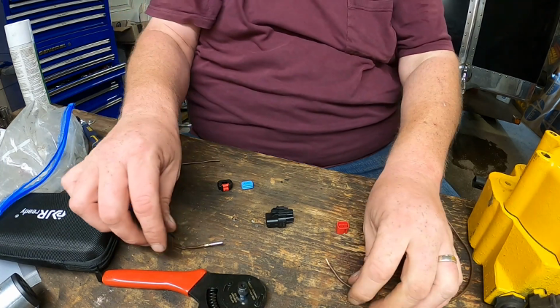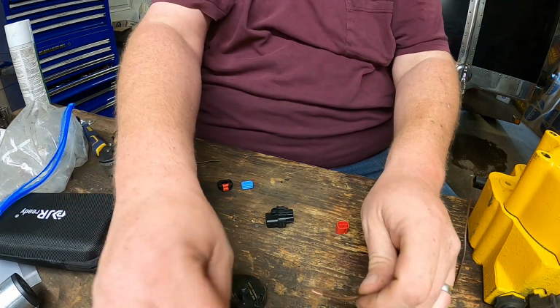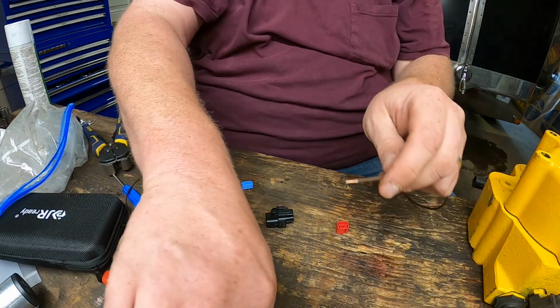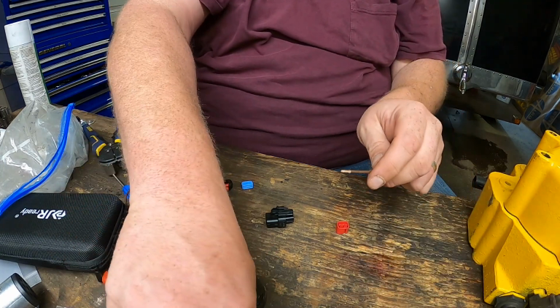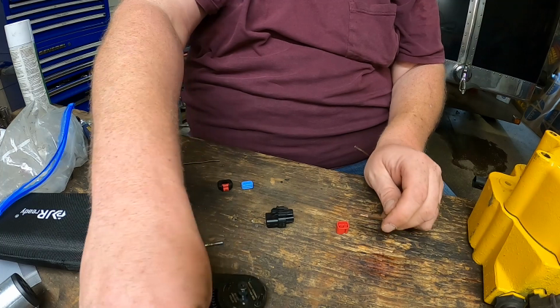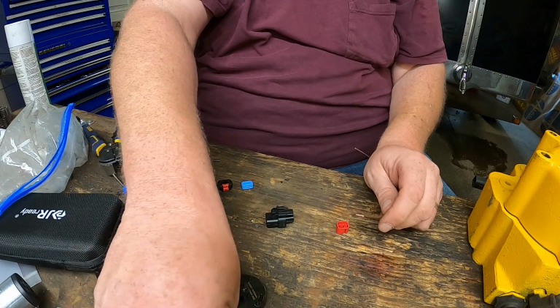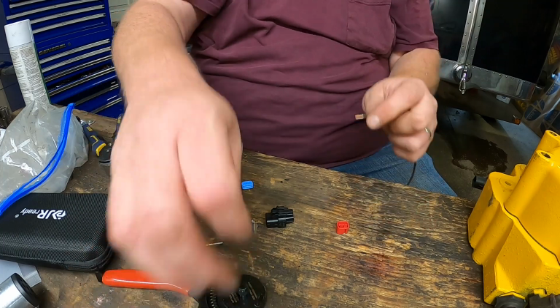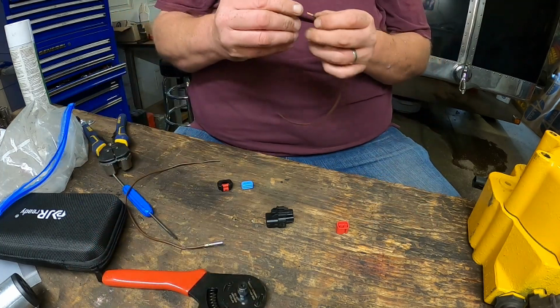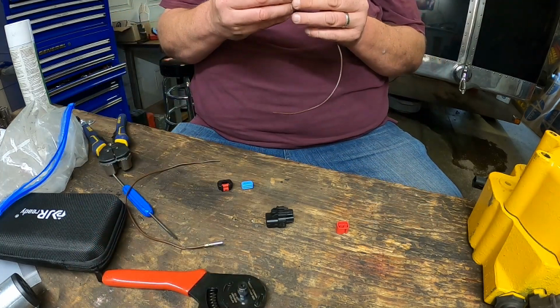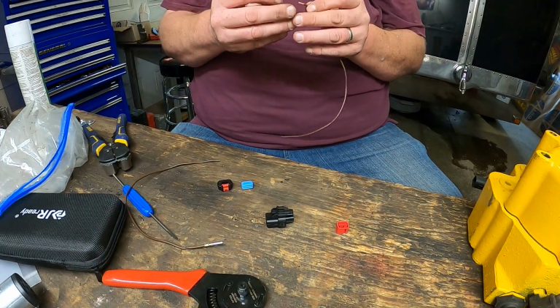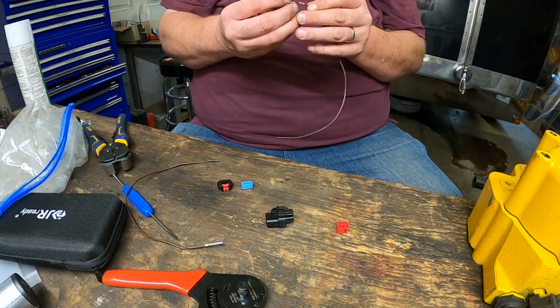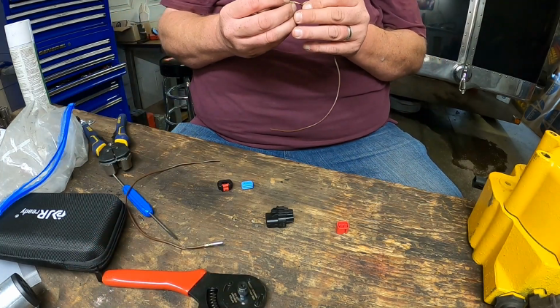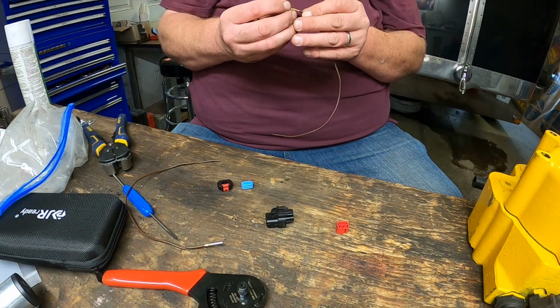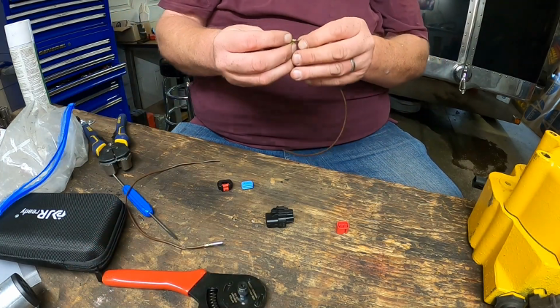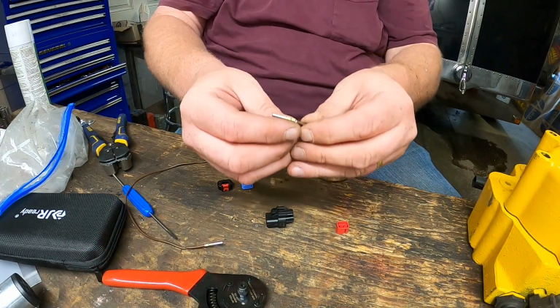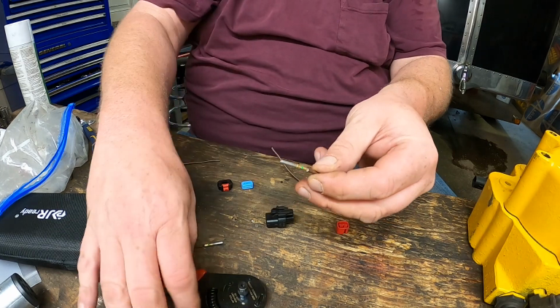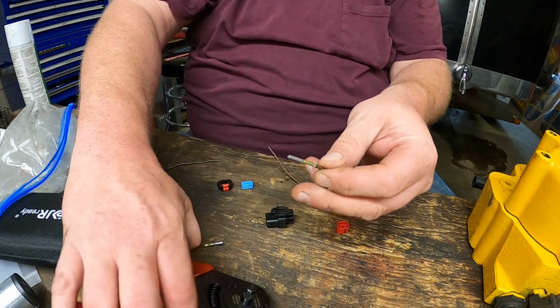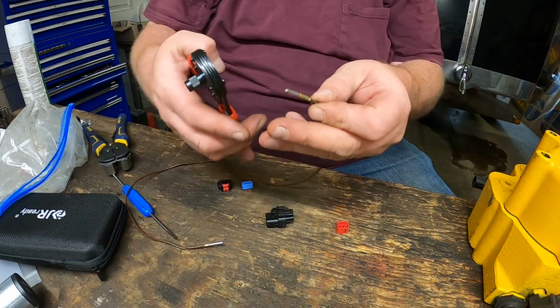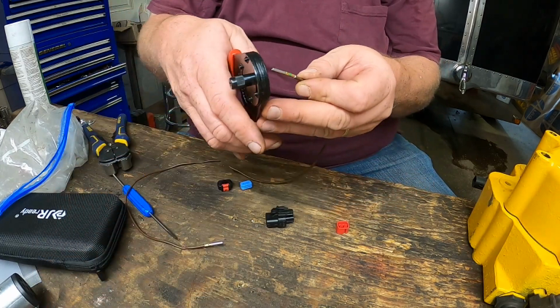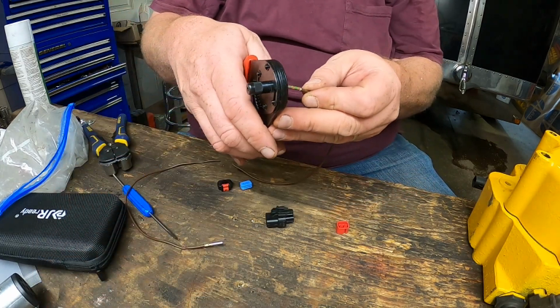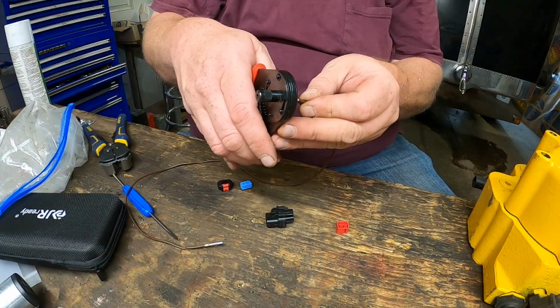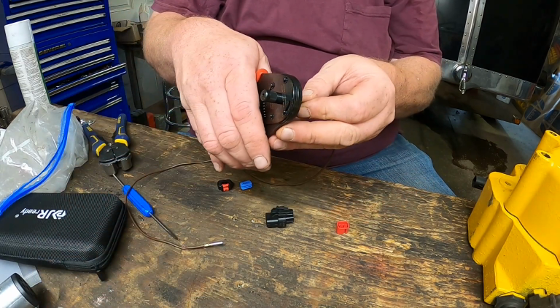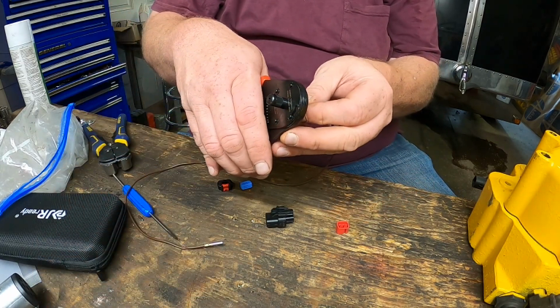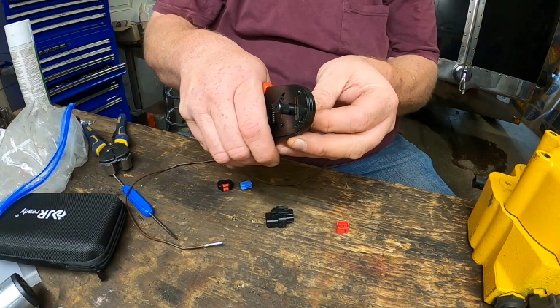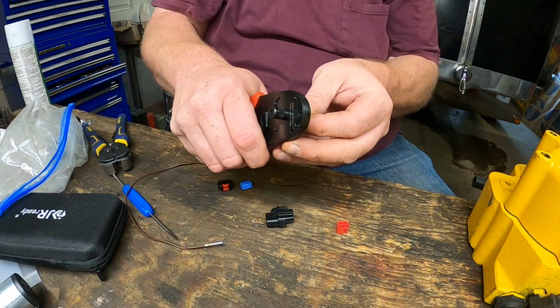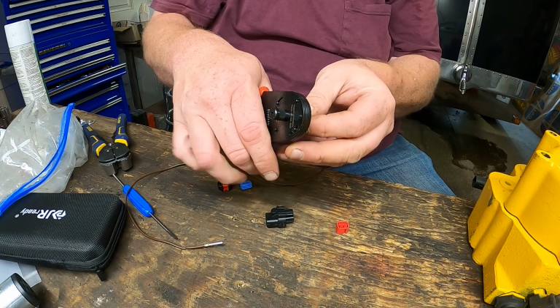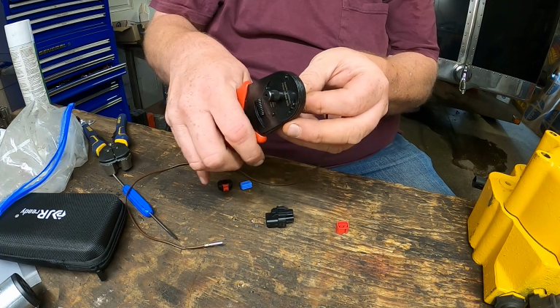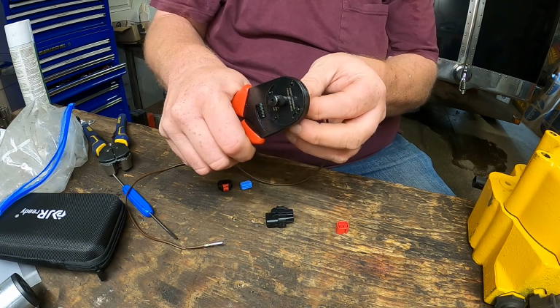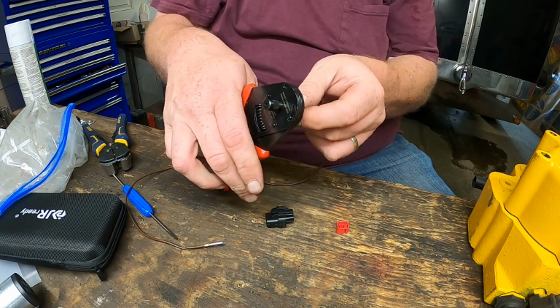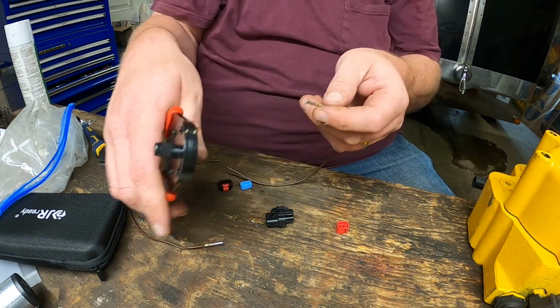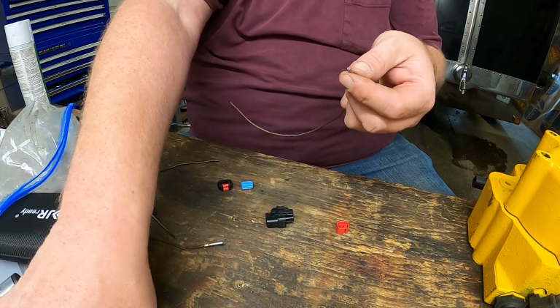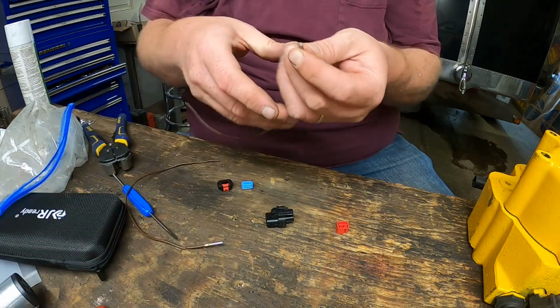On this one I've got another one of these connectors and do the same thing again — put it in there, put this whole thing in here, crimp. All right.